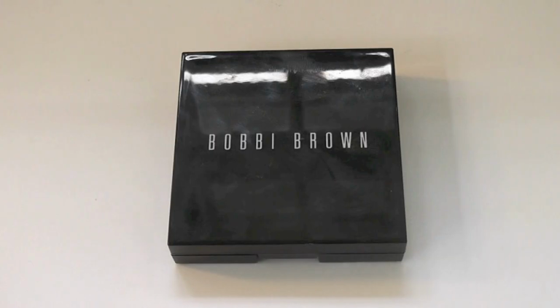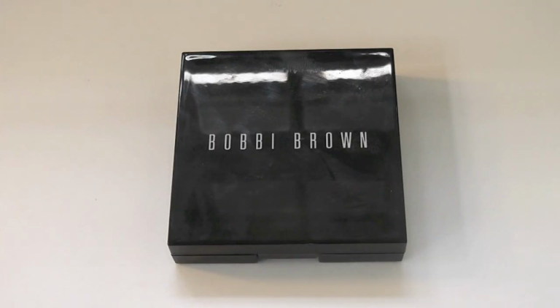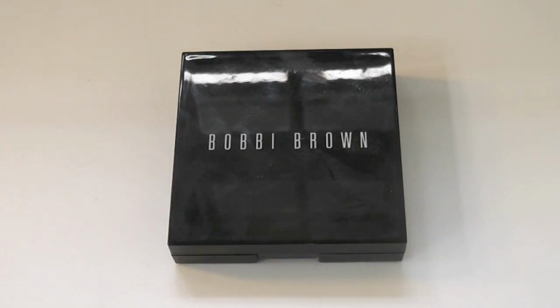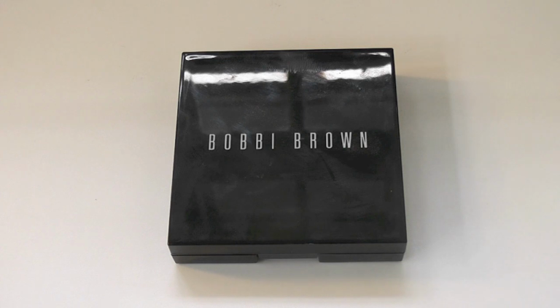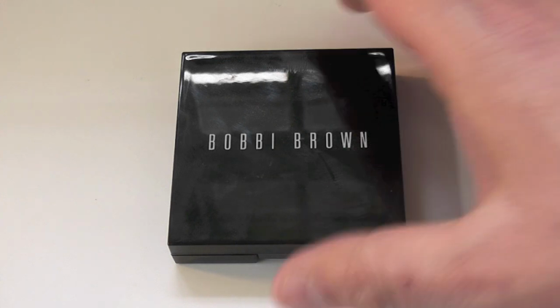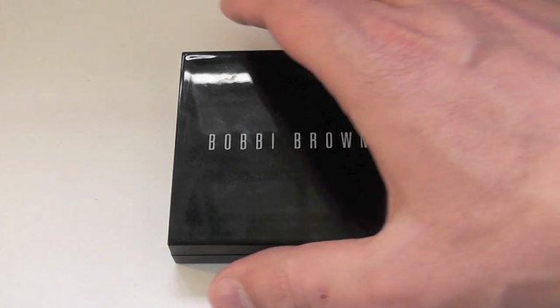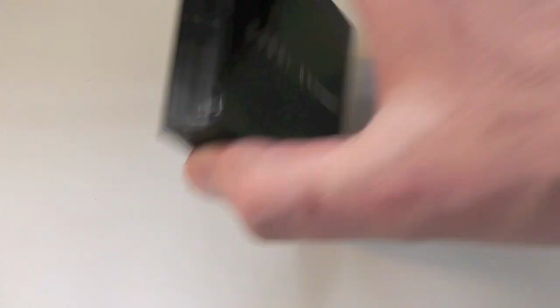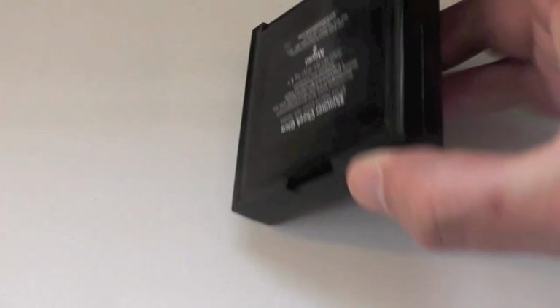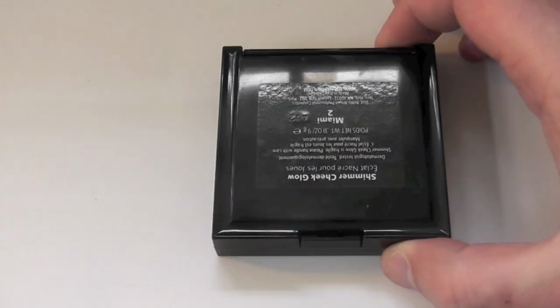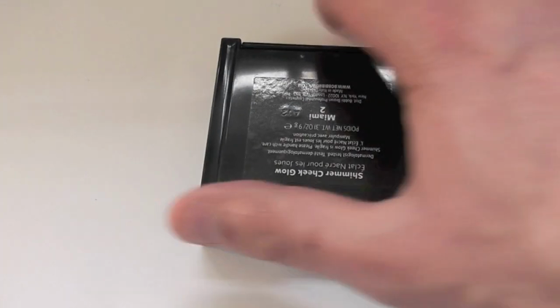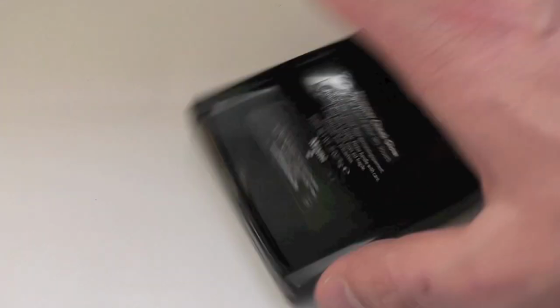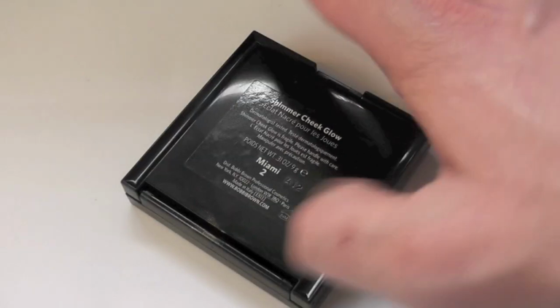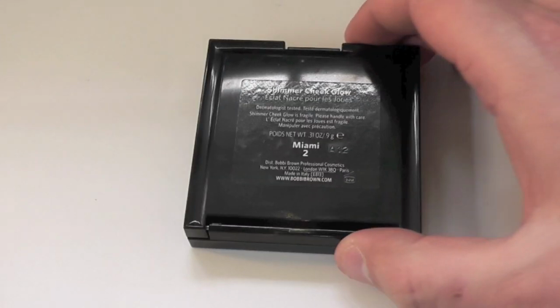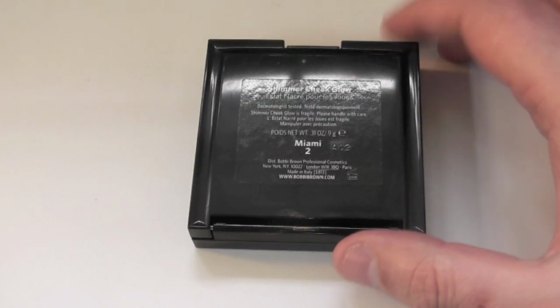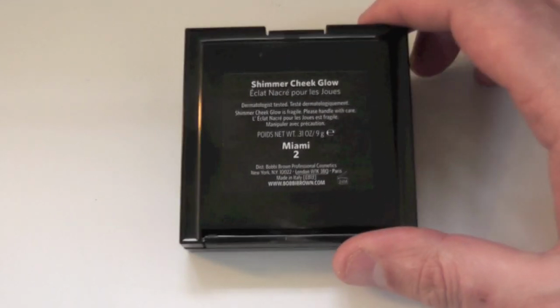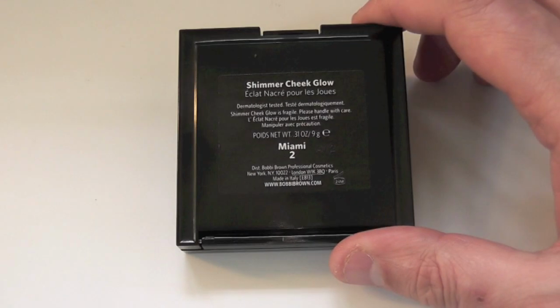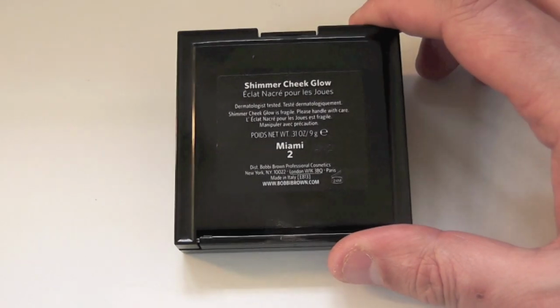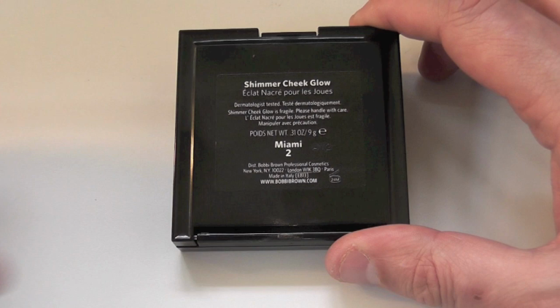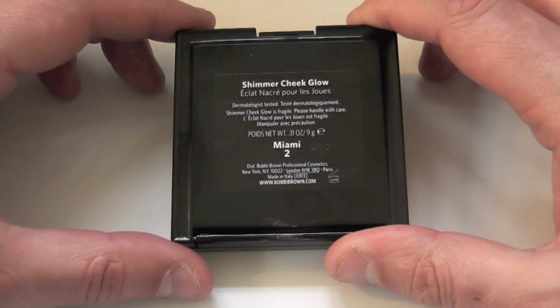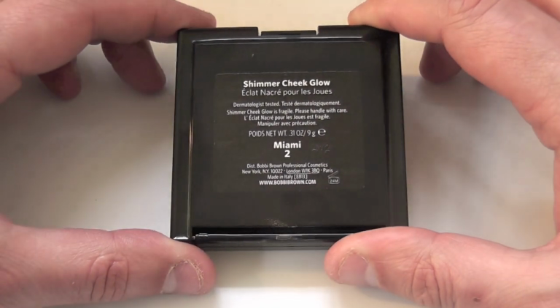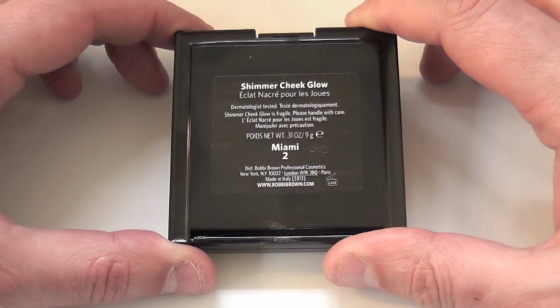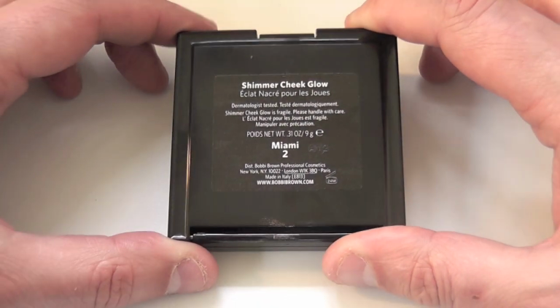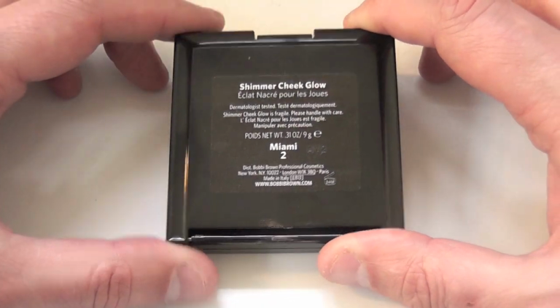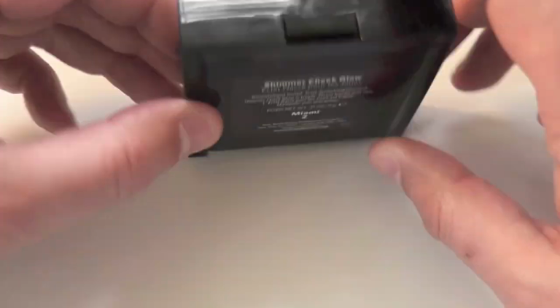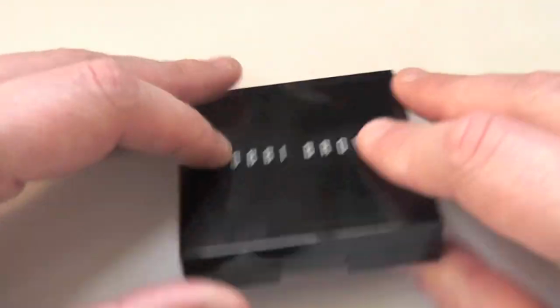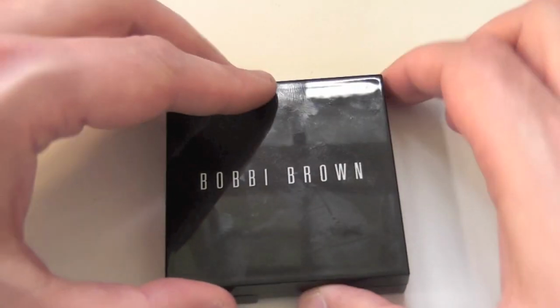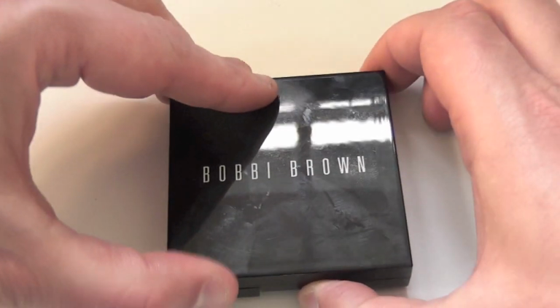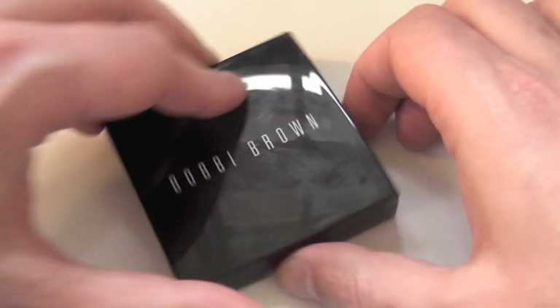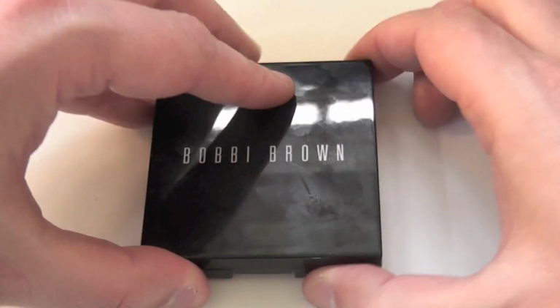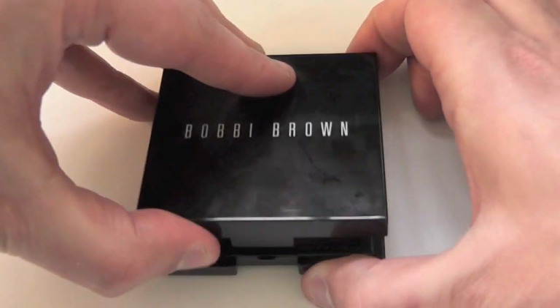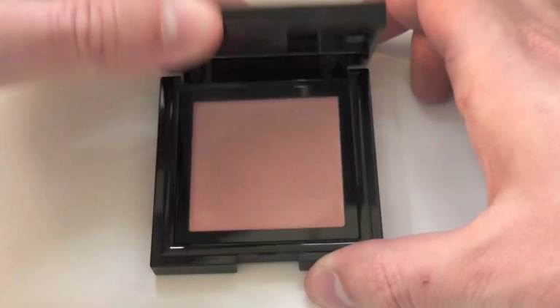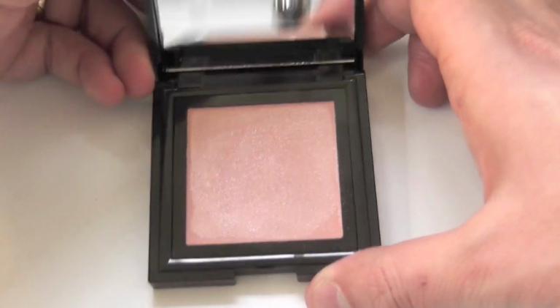Hey everyone. Bobbi Brown Shimmer Cheek Glow from the Miami Collection. This is in shade 02 Miami and it contains 9 grams of product. I believe it's limited edition, which is a shame.